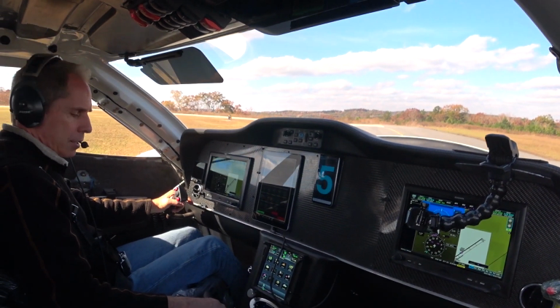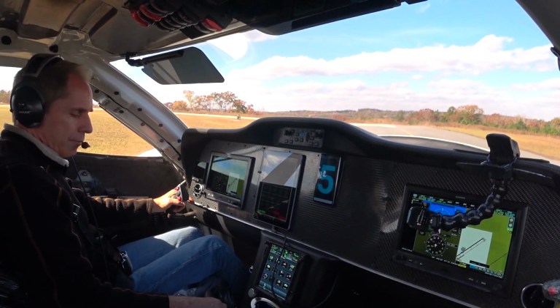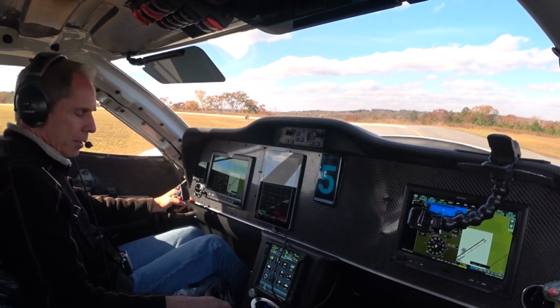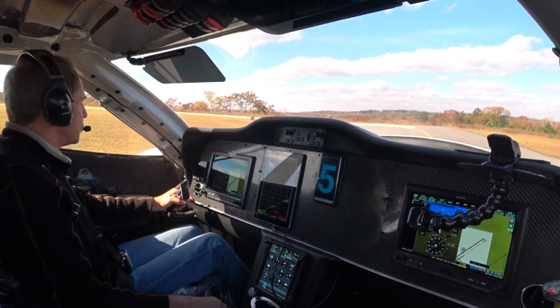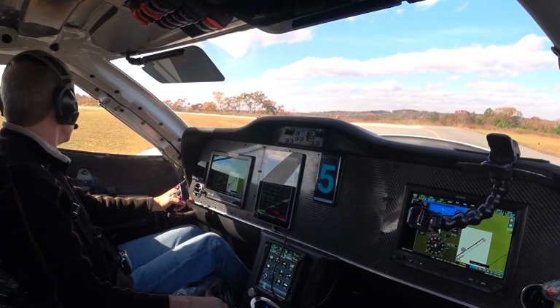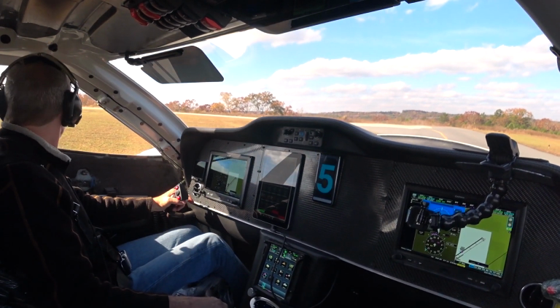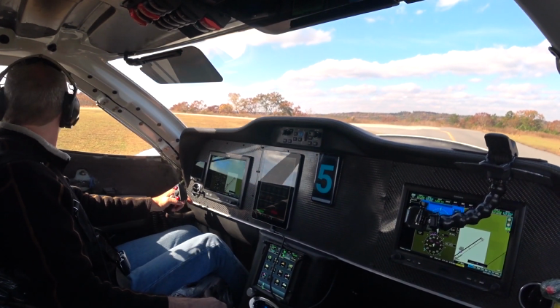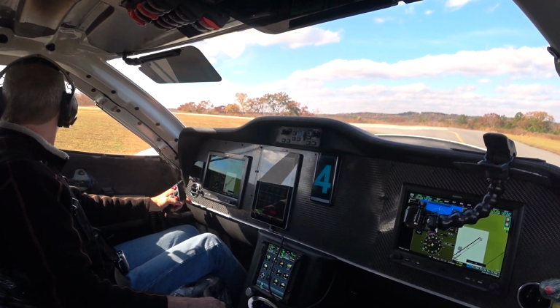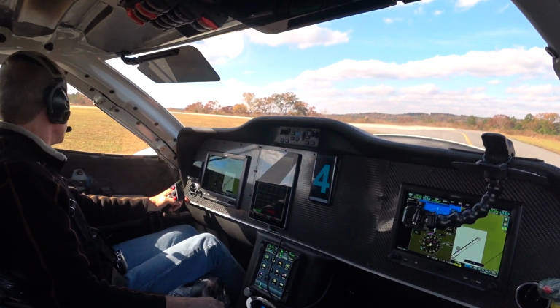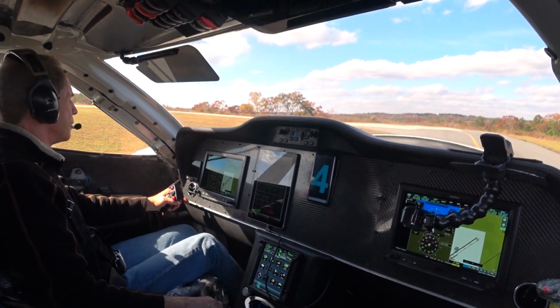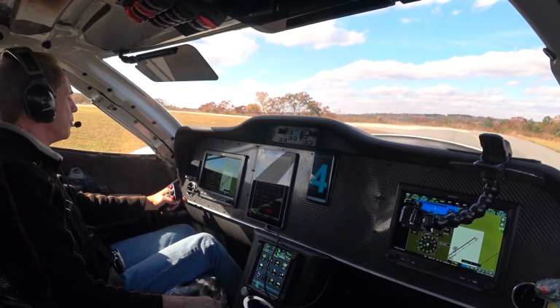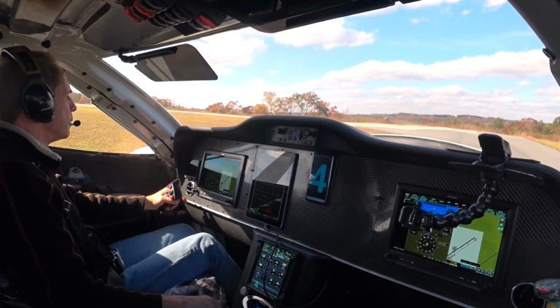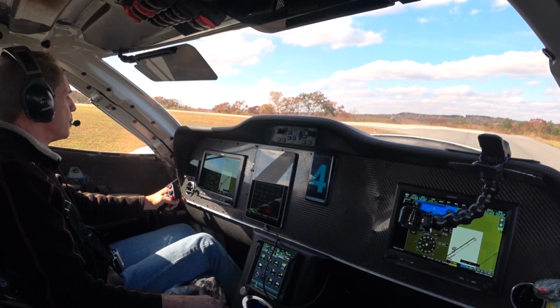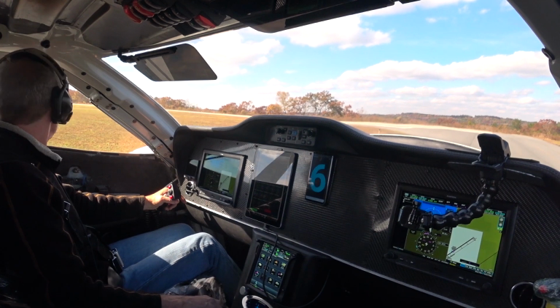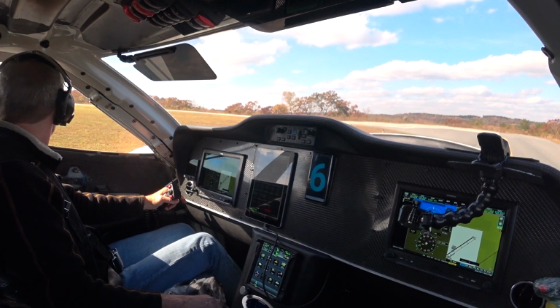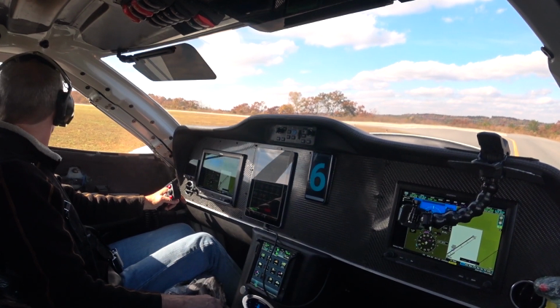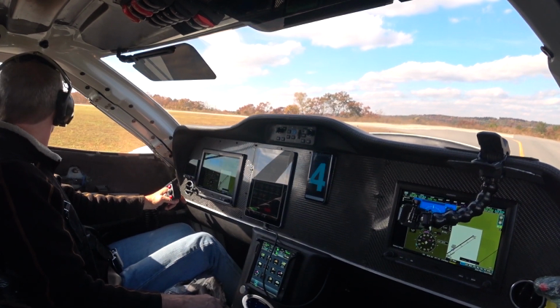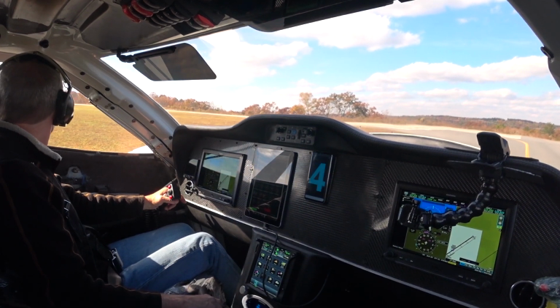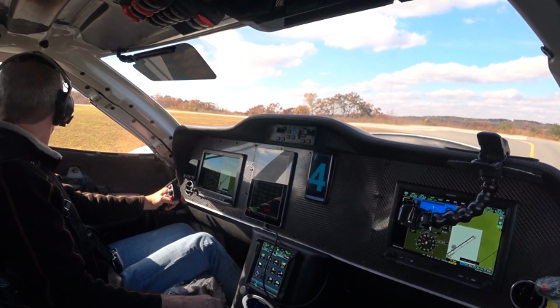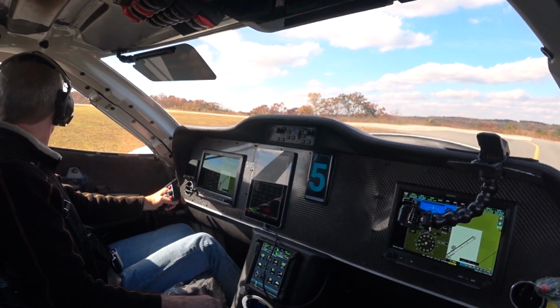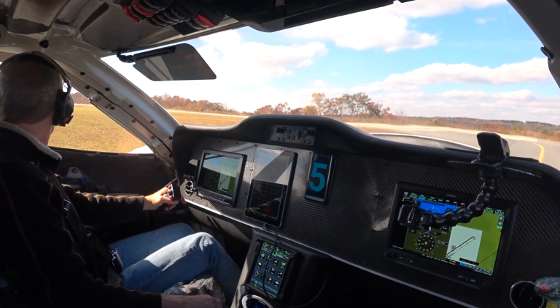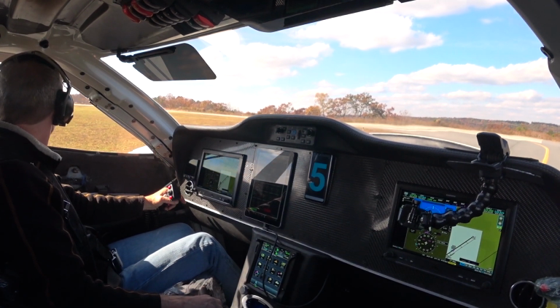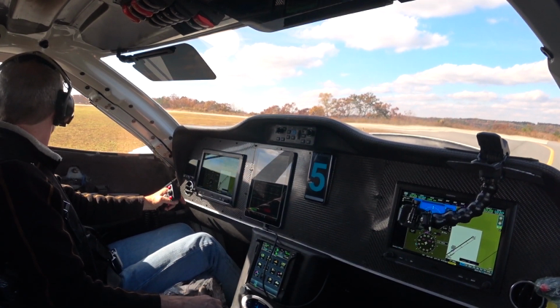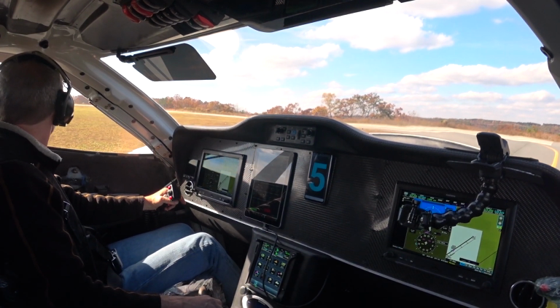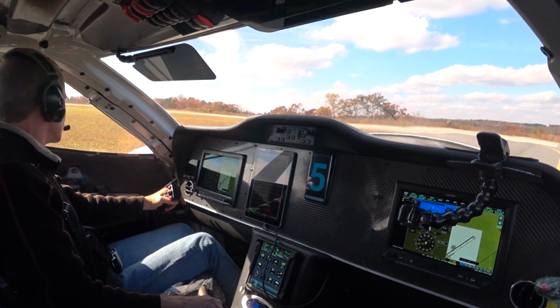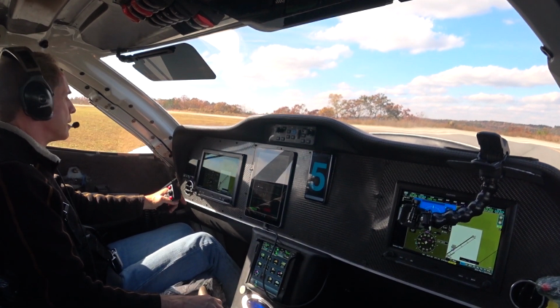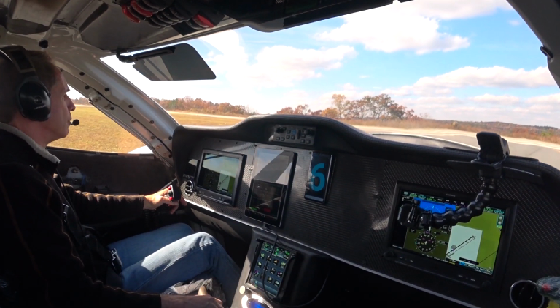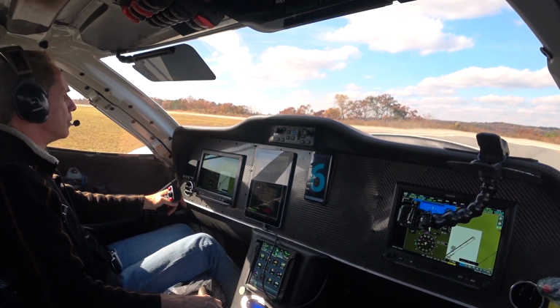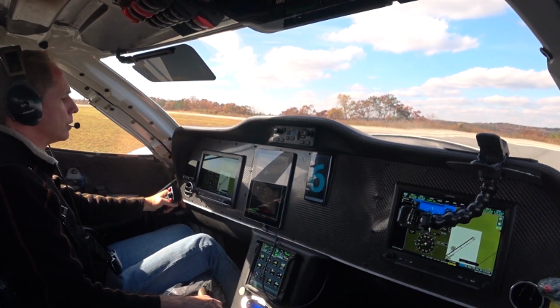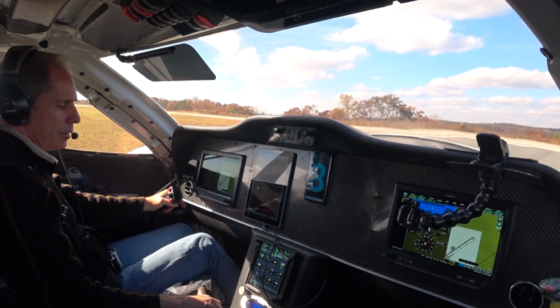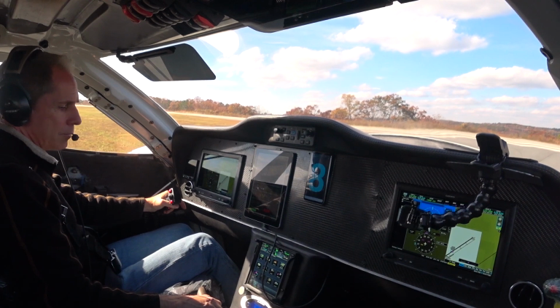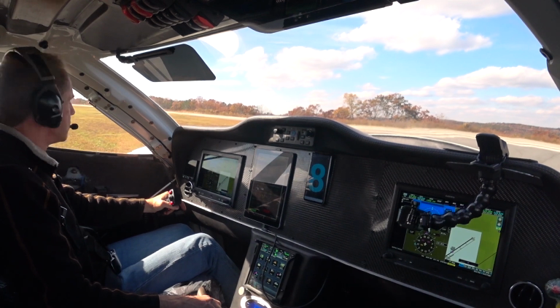I think I put in enough prop there to give me about 3500 RPM — we'll see. I'm just going to go and look at the video after this.